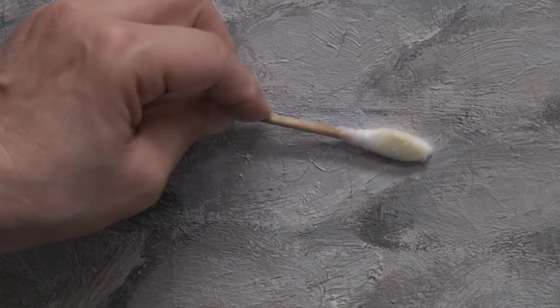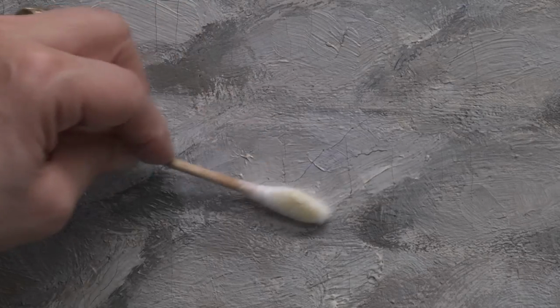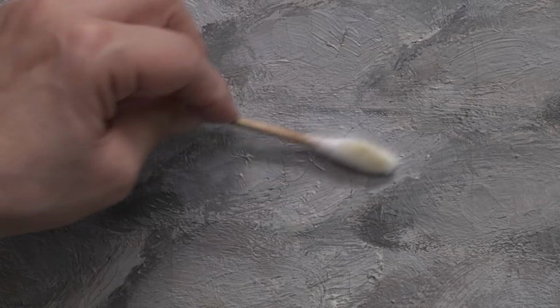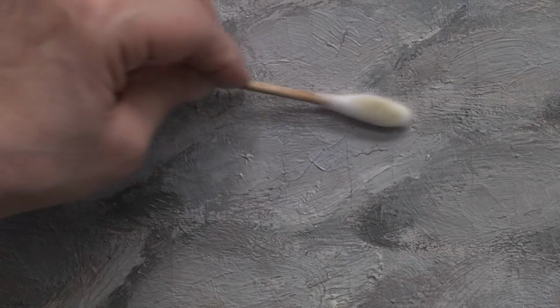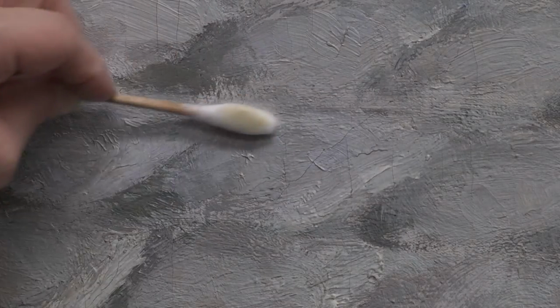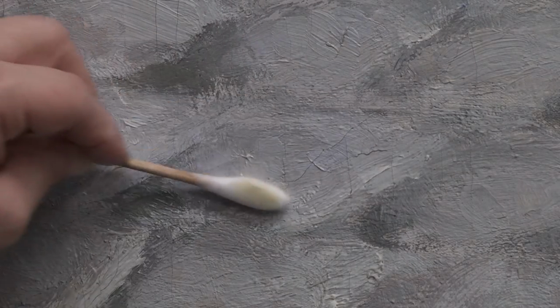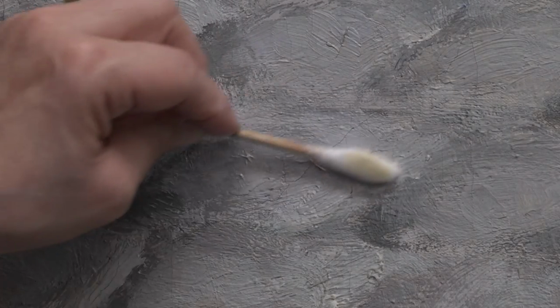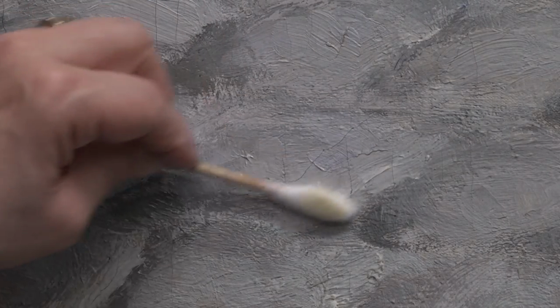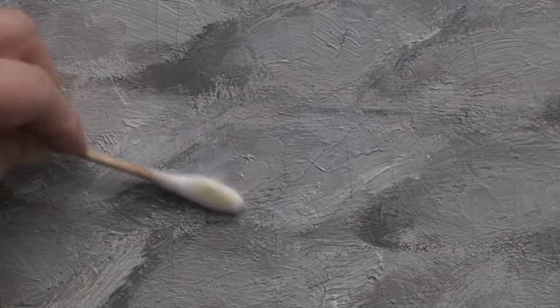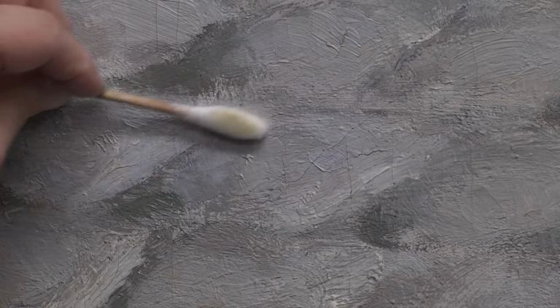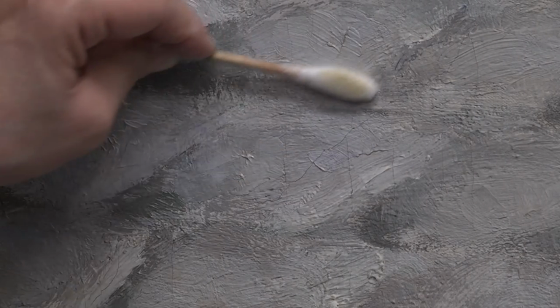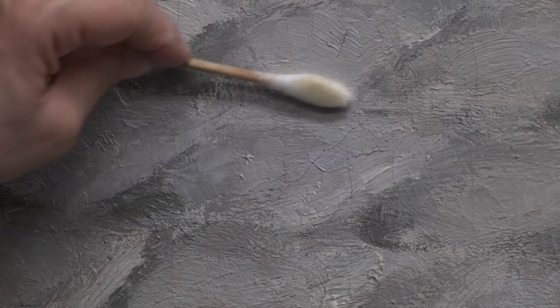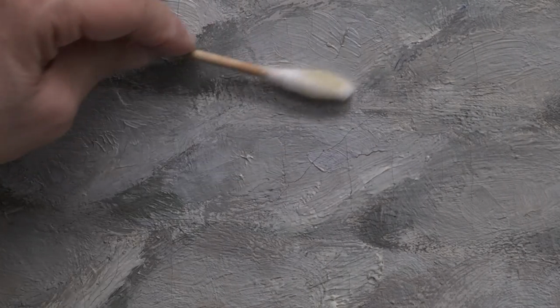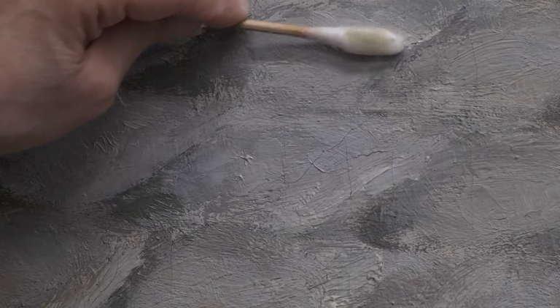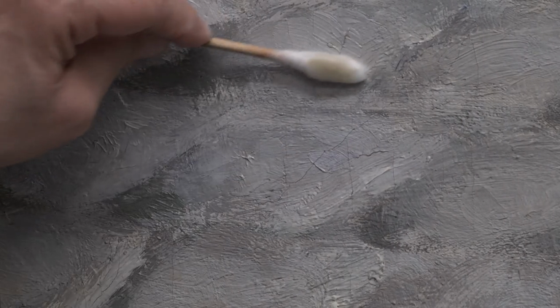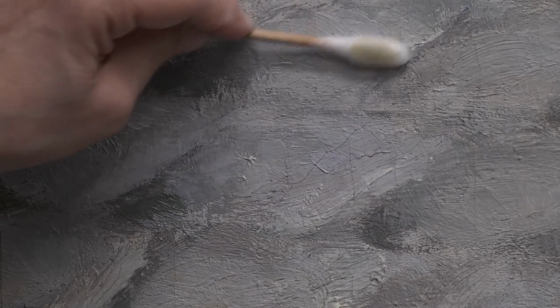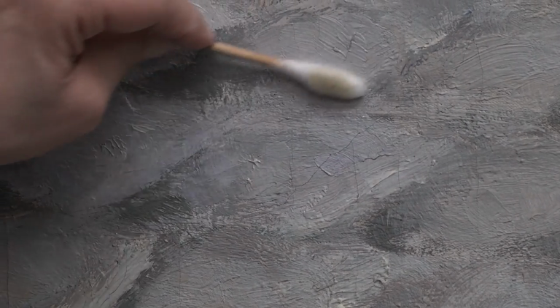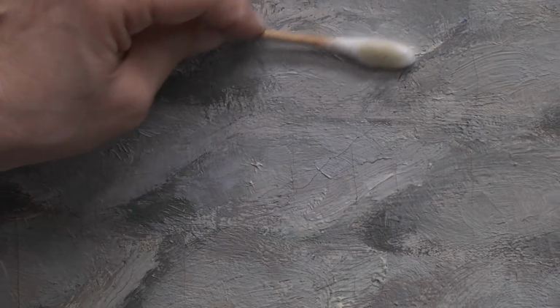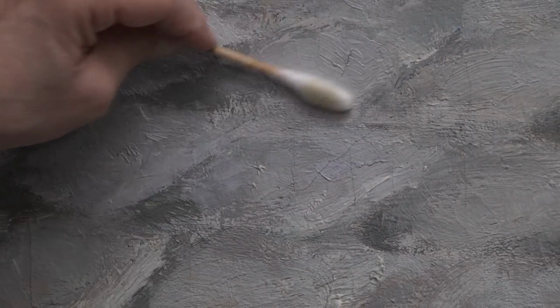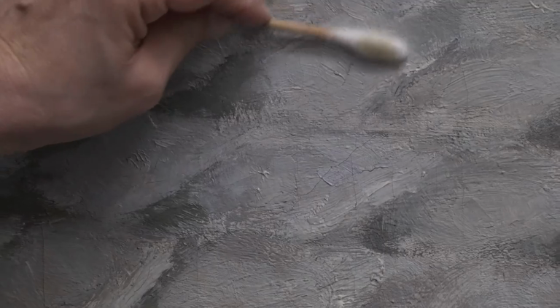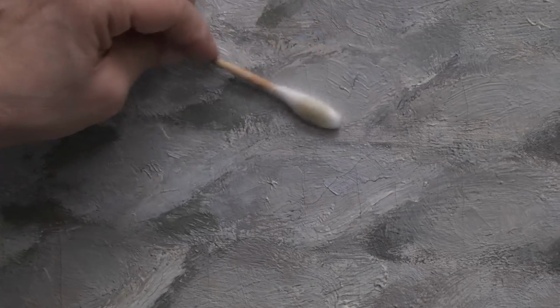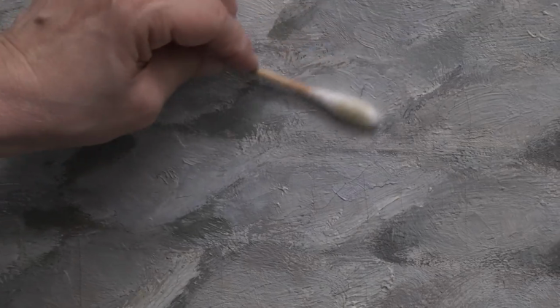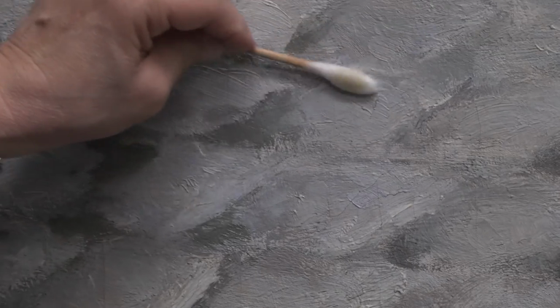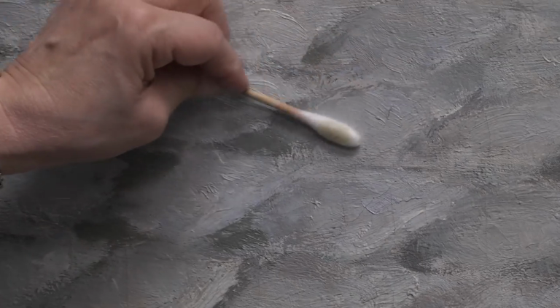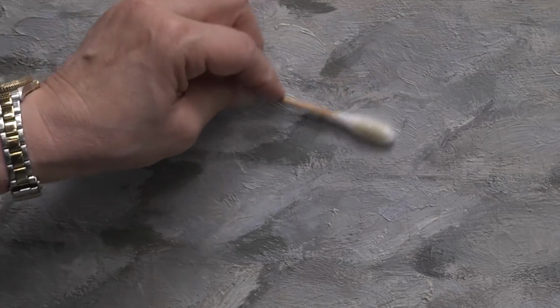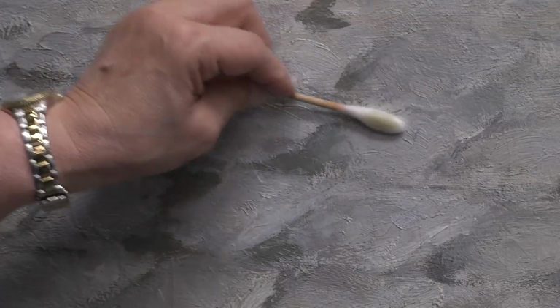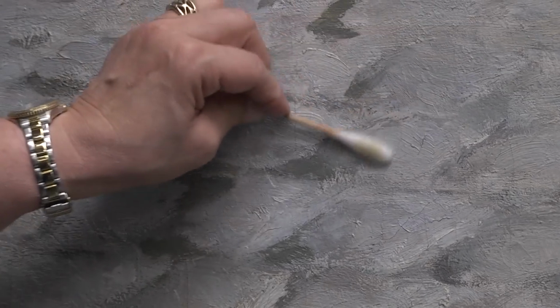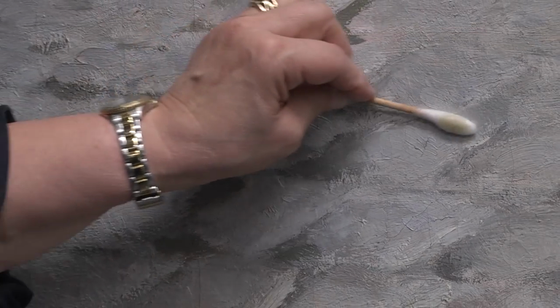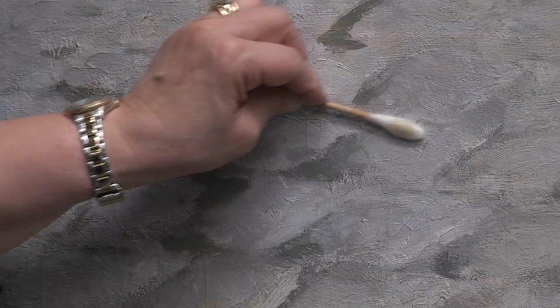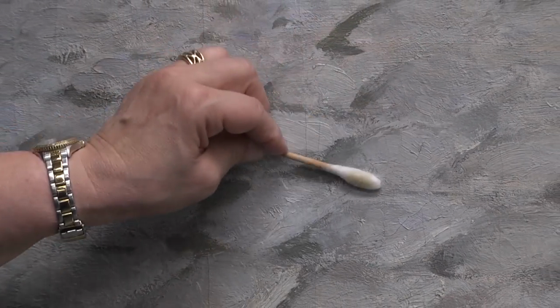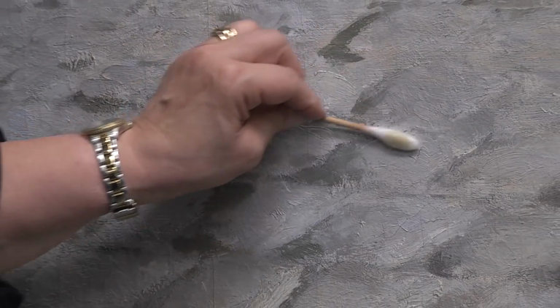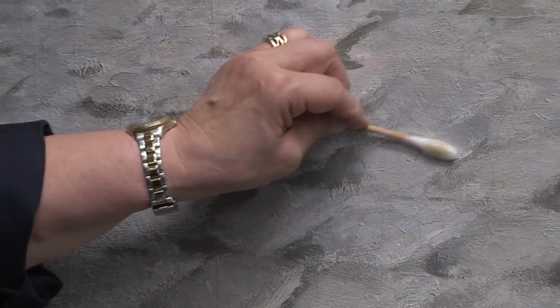The swab is just rolled over the surface of the painting very gently. The varnish comes off yellow onto the swab.